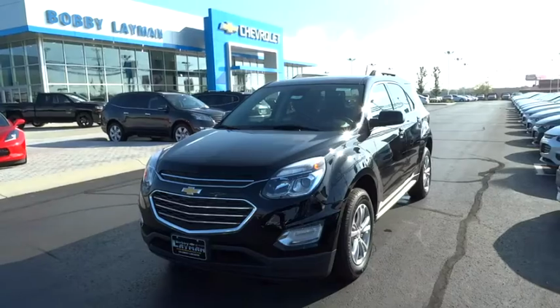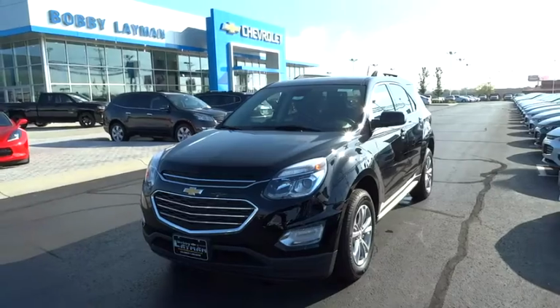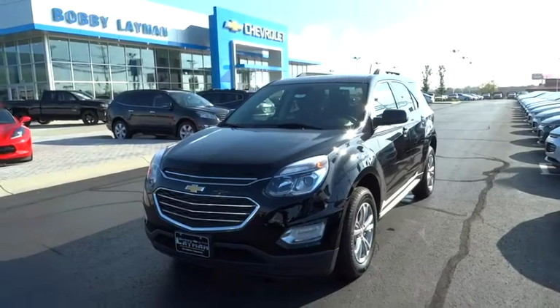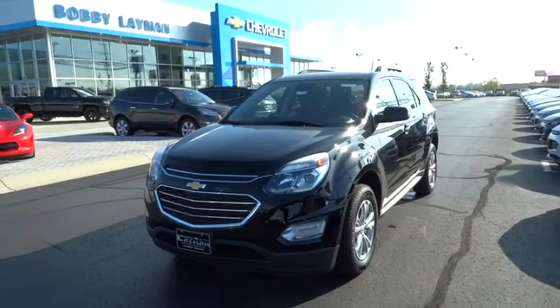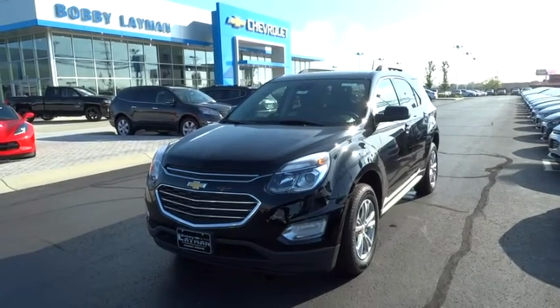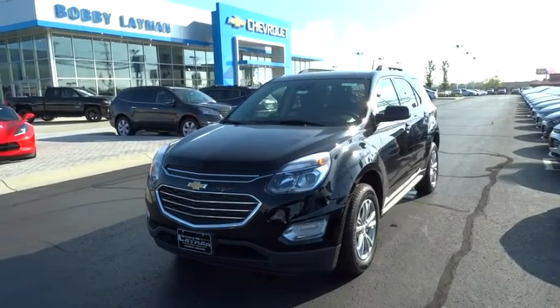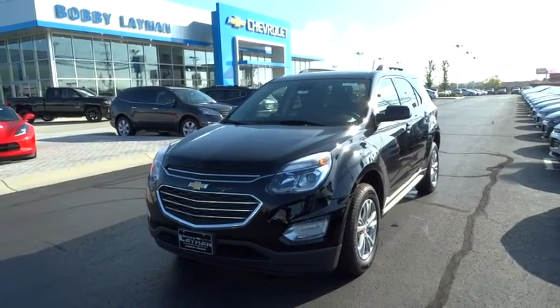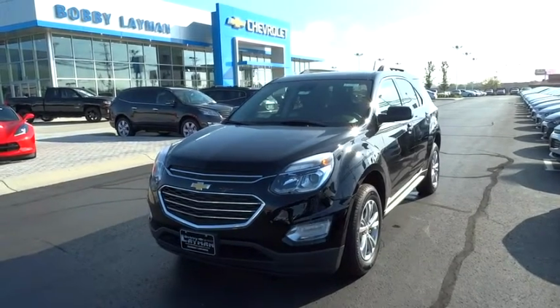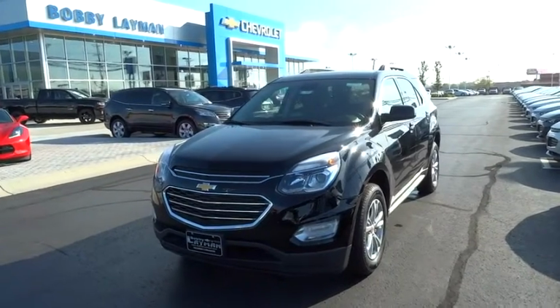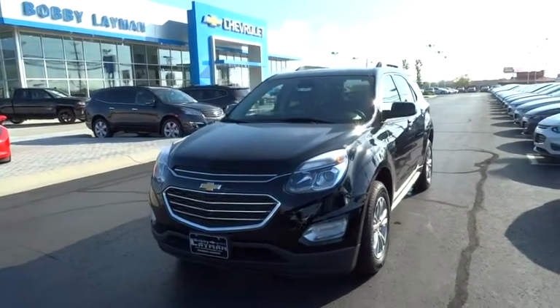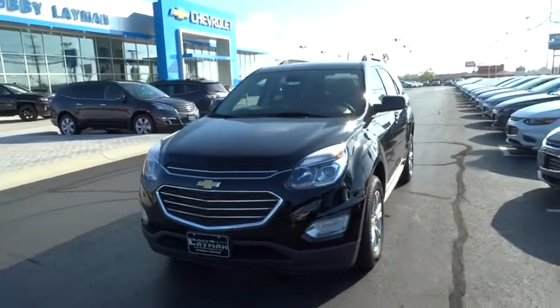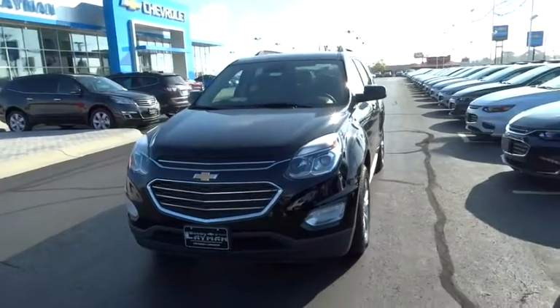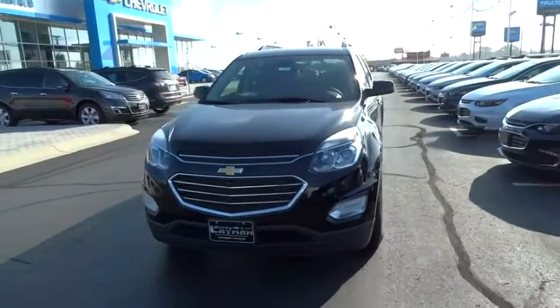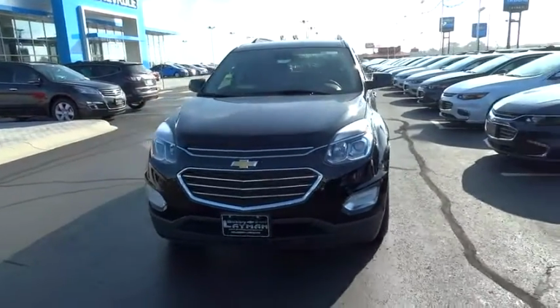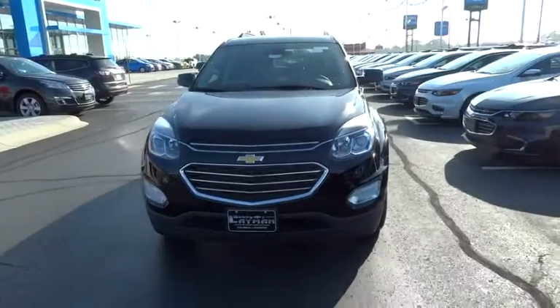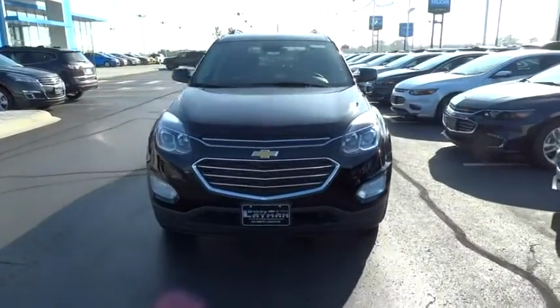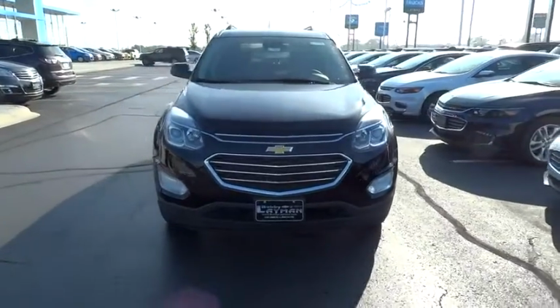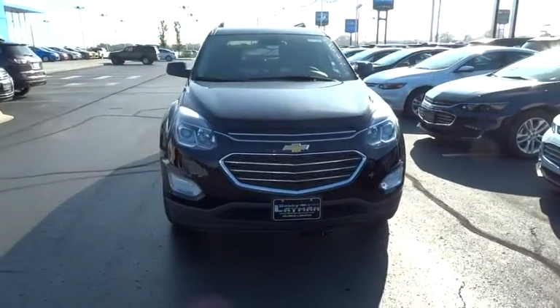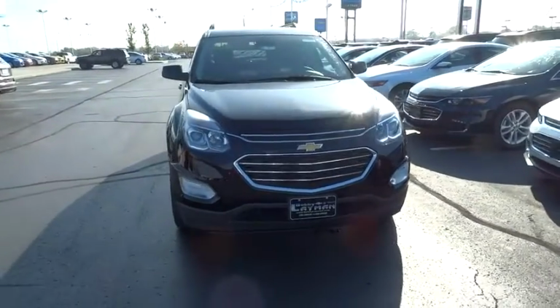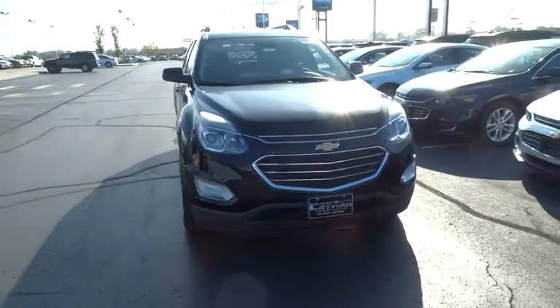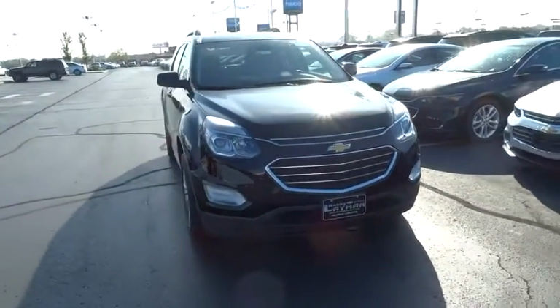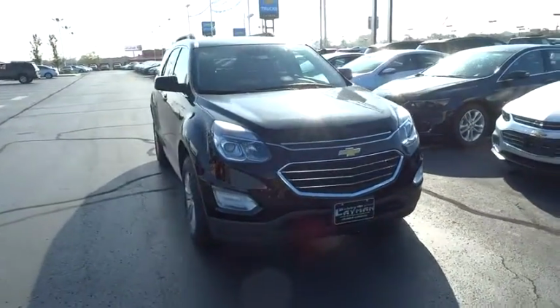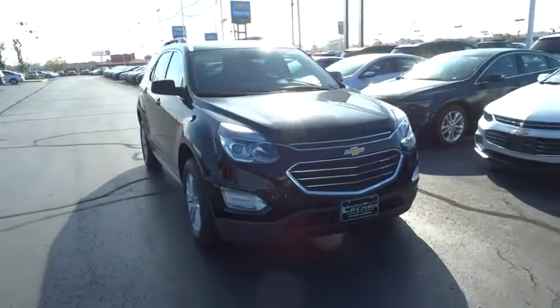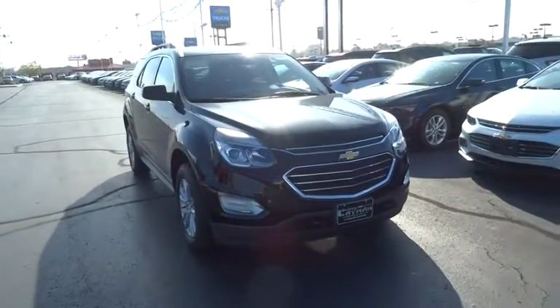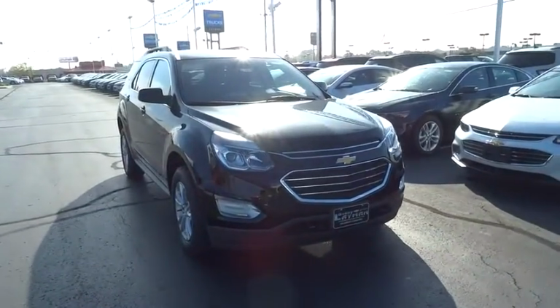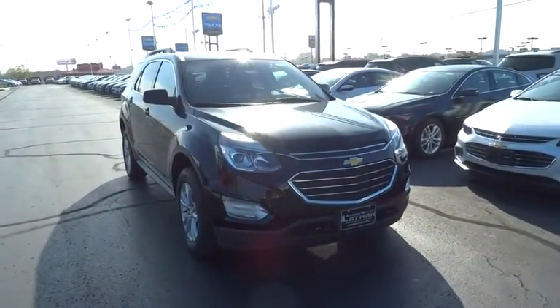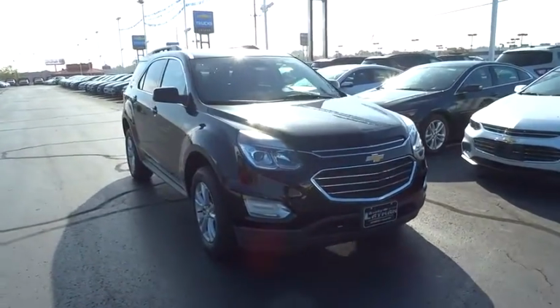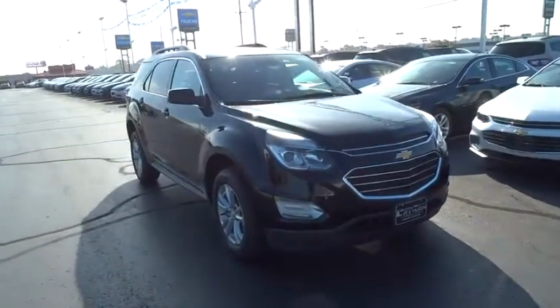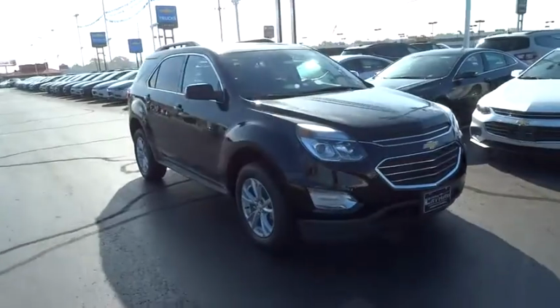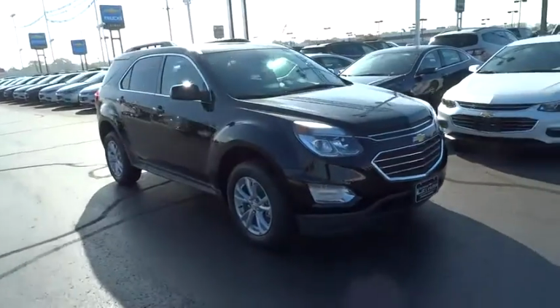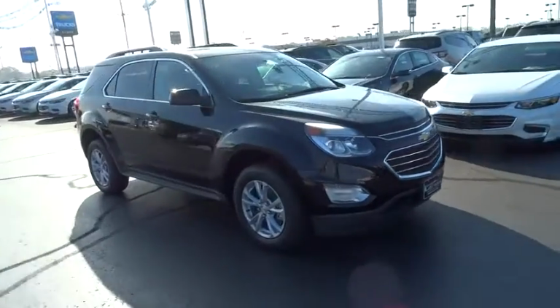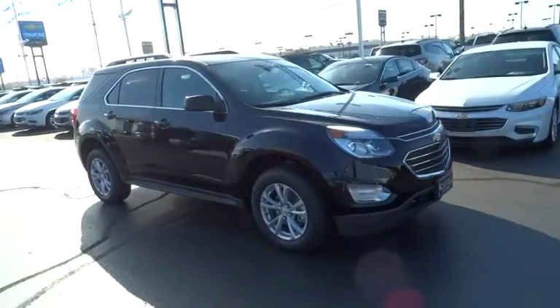The 2017 Chevrolet Equinox. Fuel efficiency, safety, and value equals the Chevy Equinox. This vehicle has less than 100 miles. Here are some of this vehicle's great options.